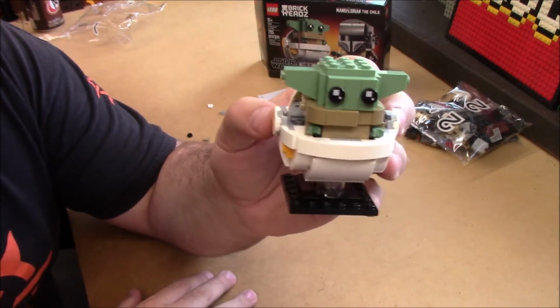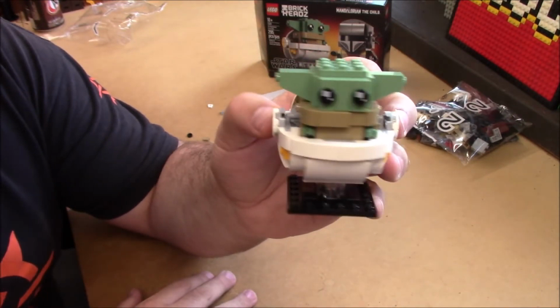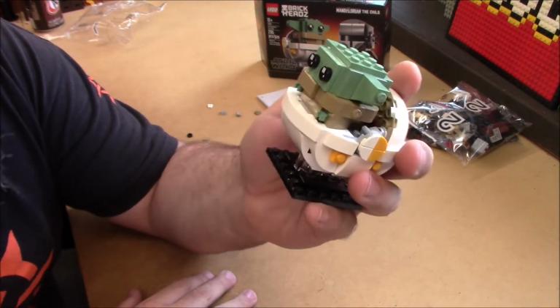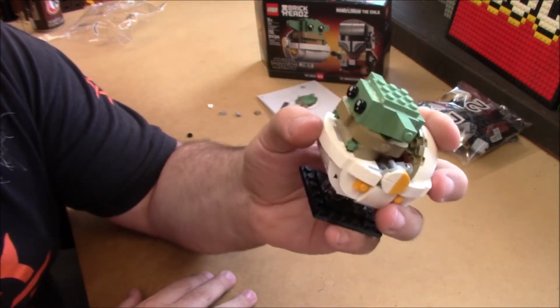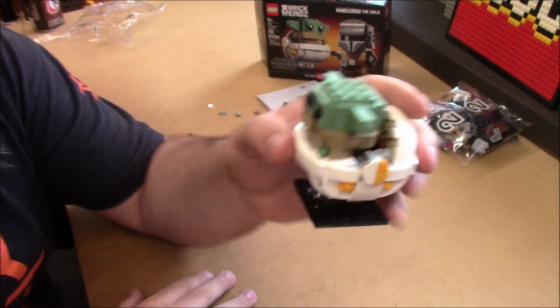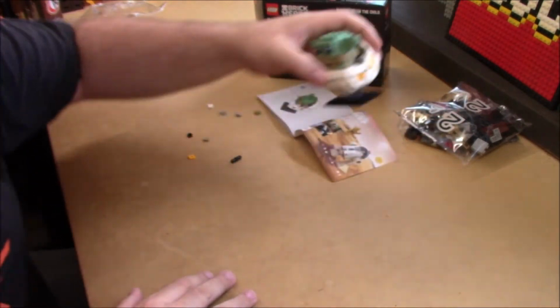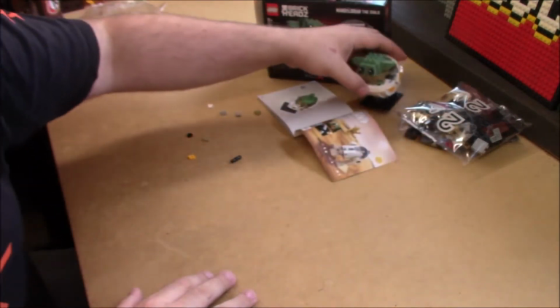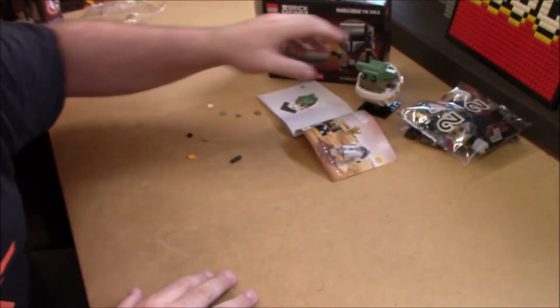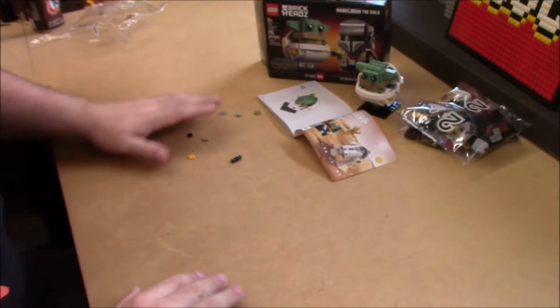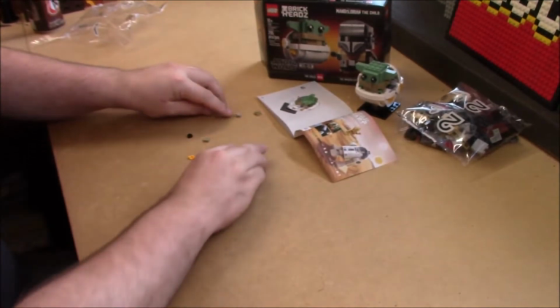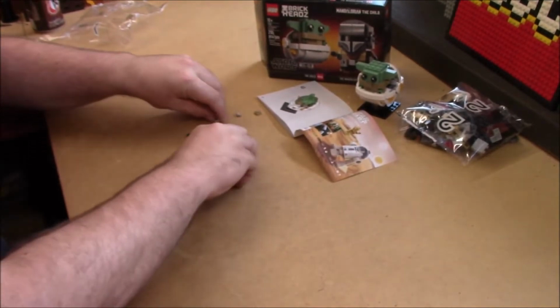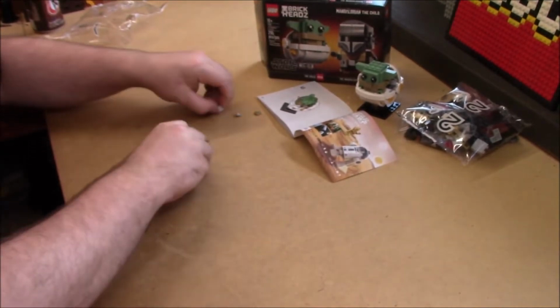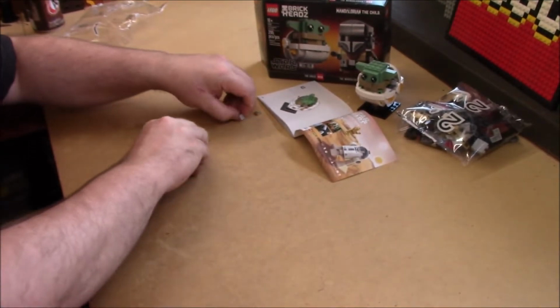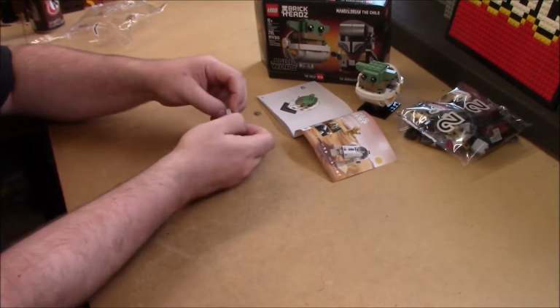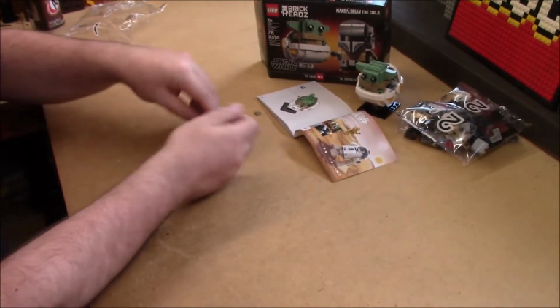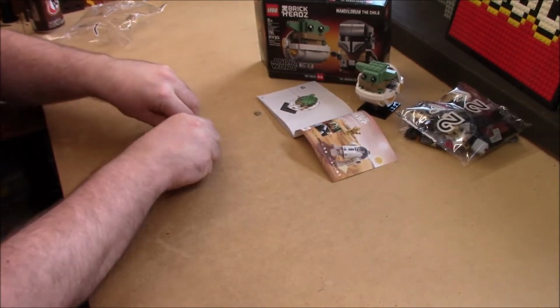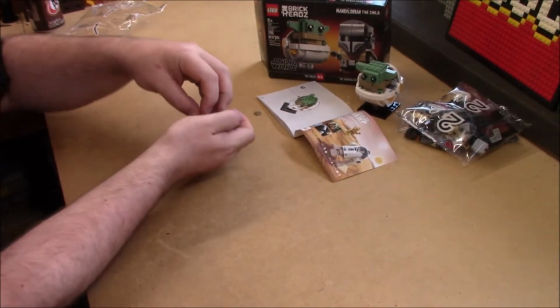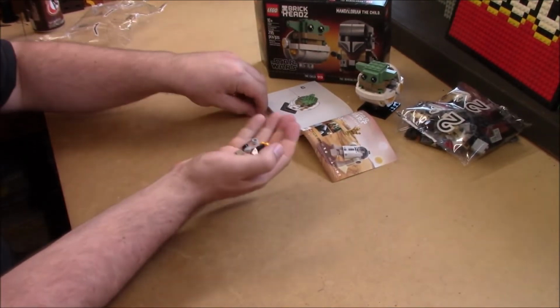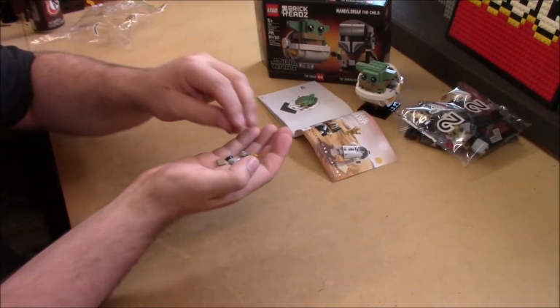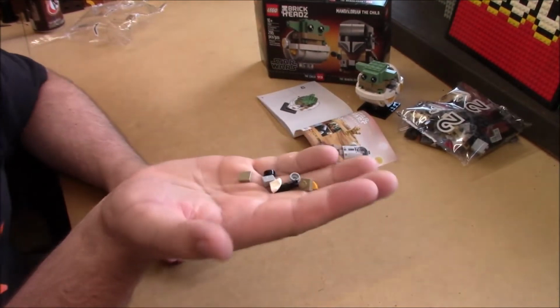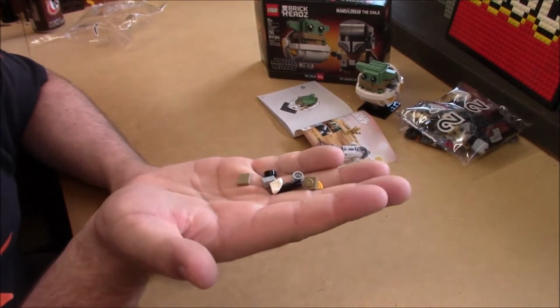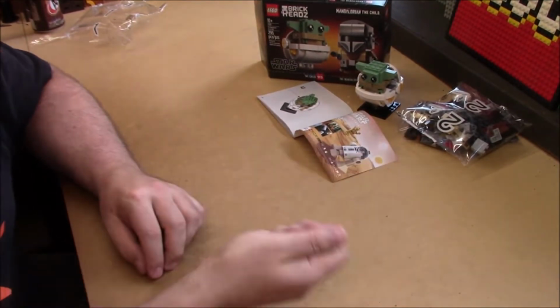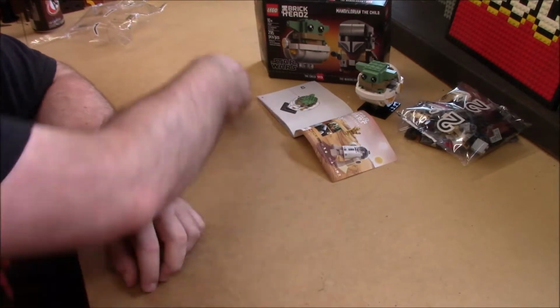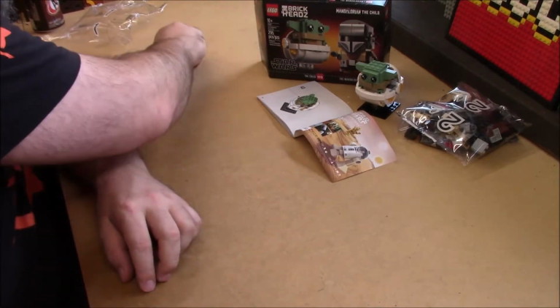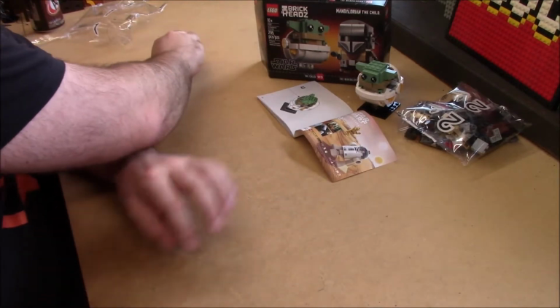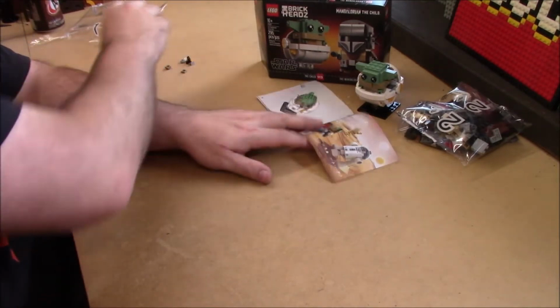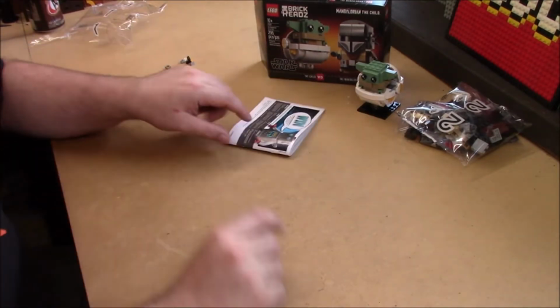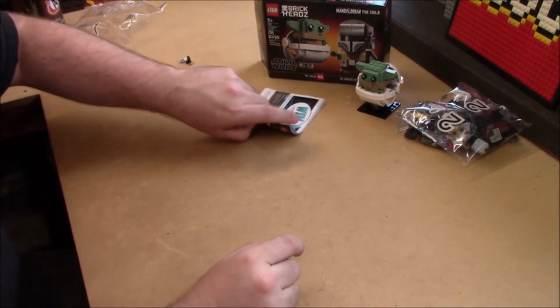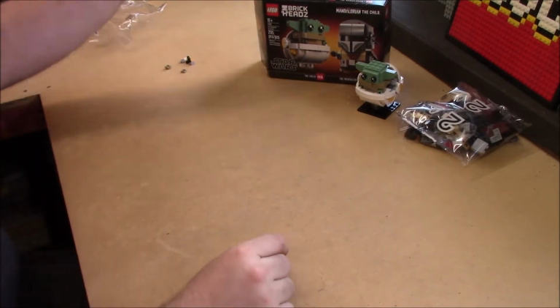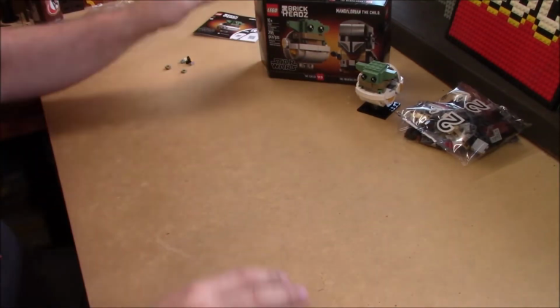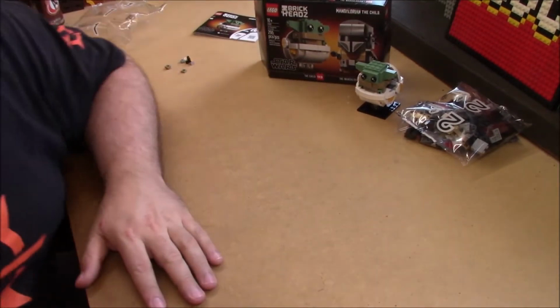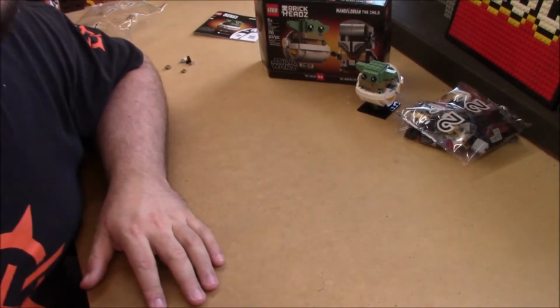That's always really cool when you get completely new parts. There were of course the usual plethora of spare parts. All right, on to number two.